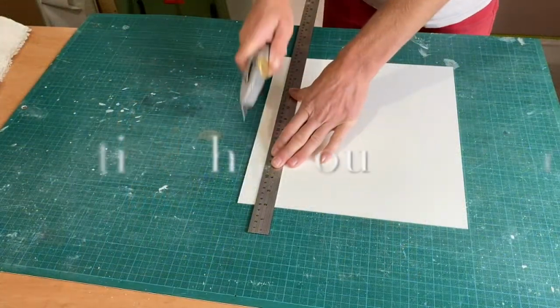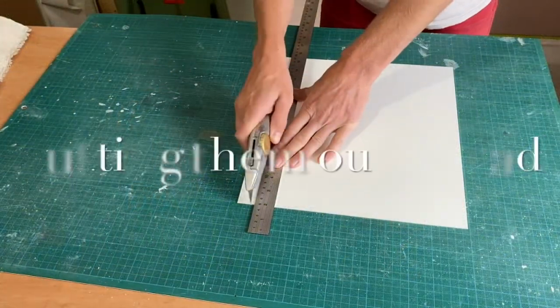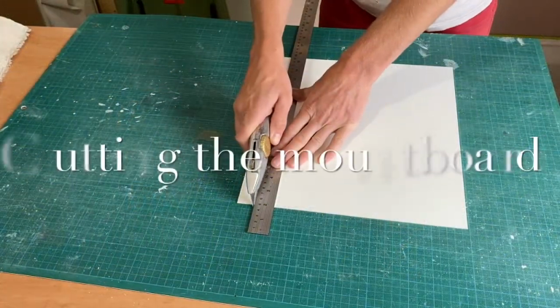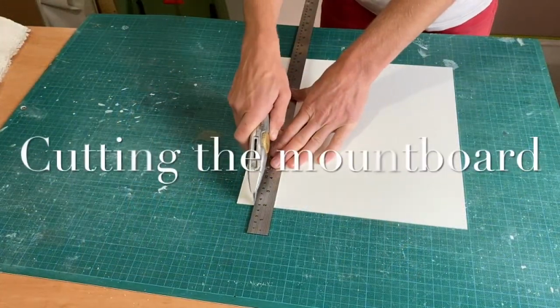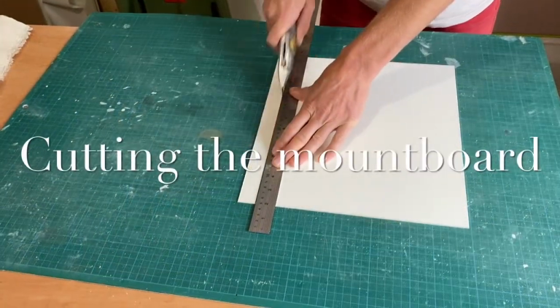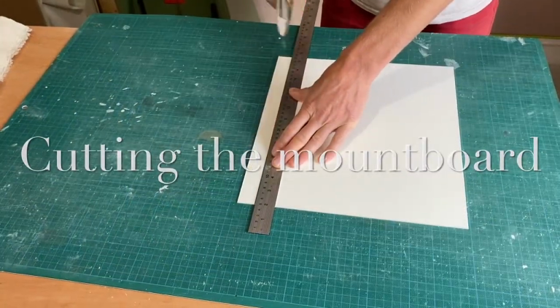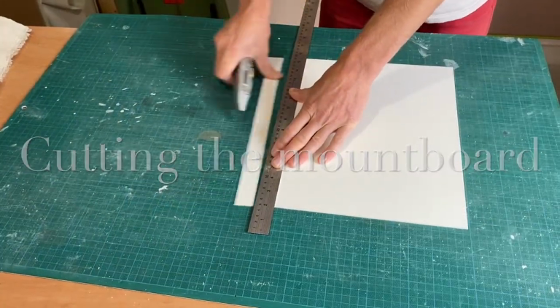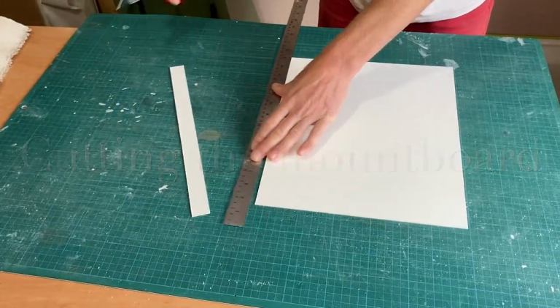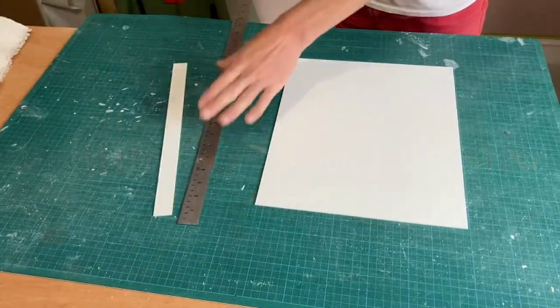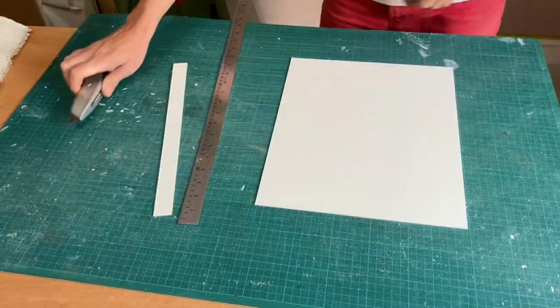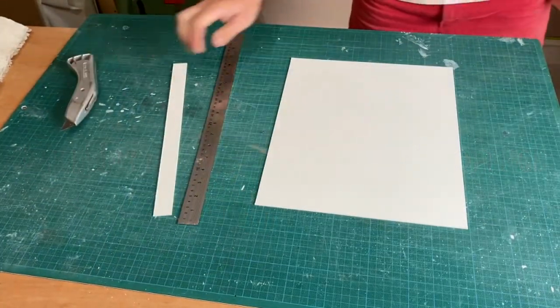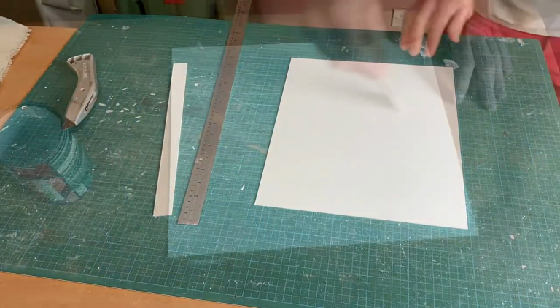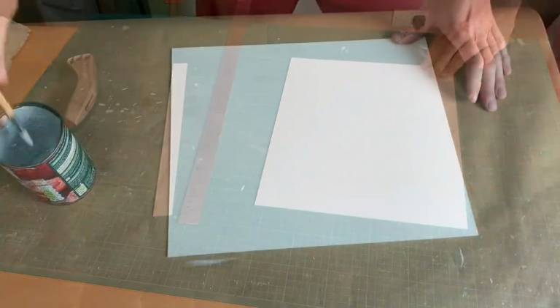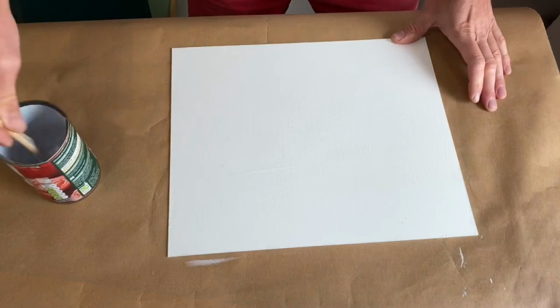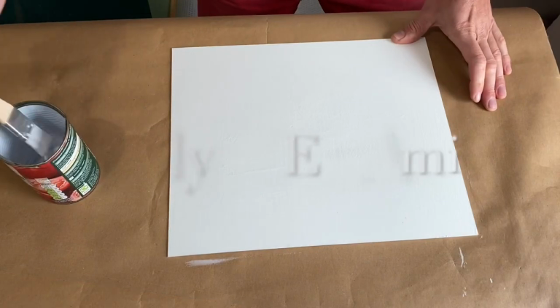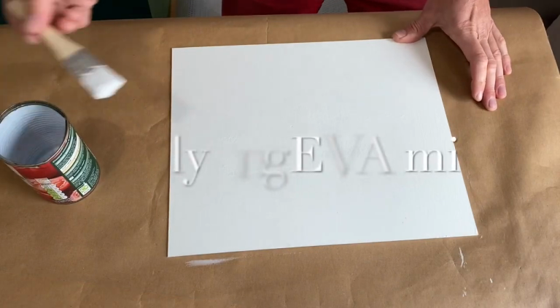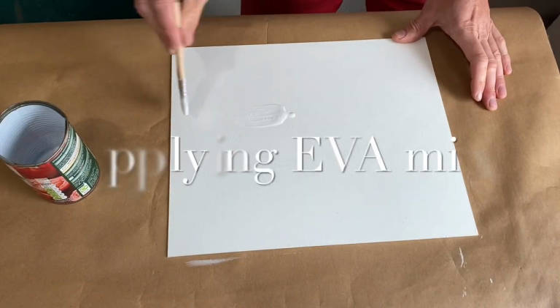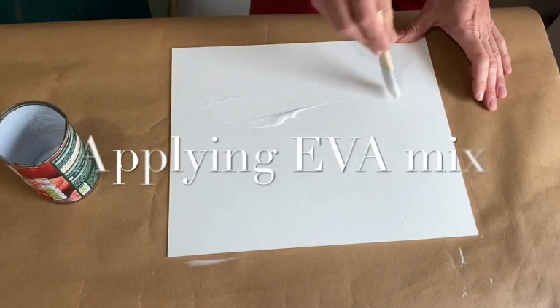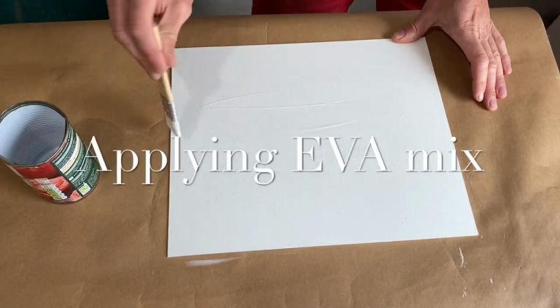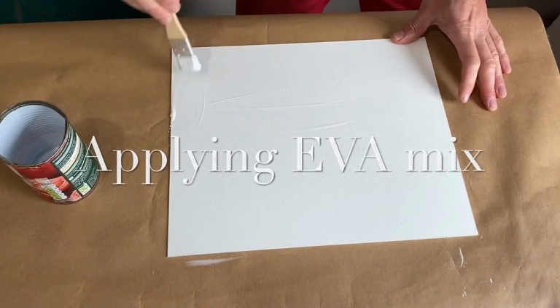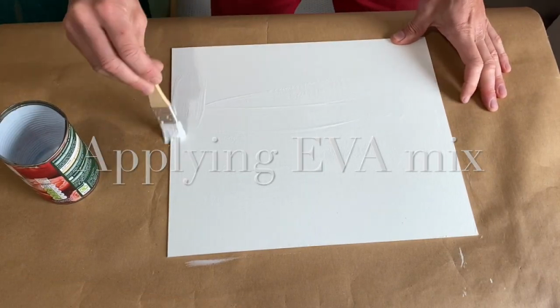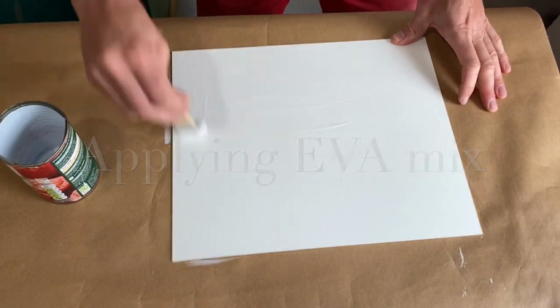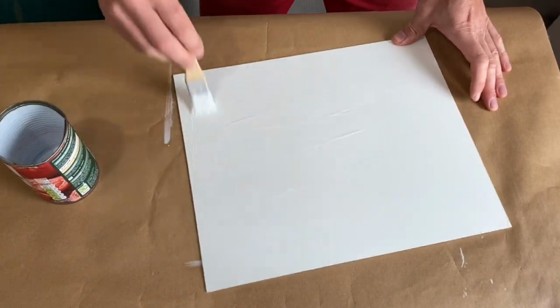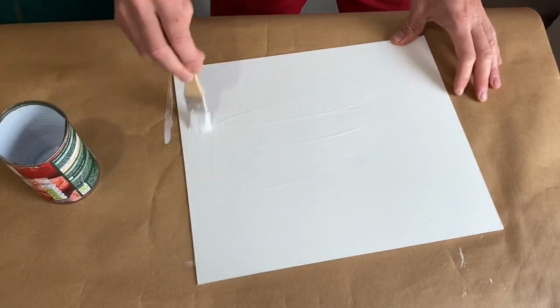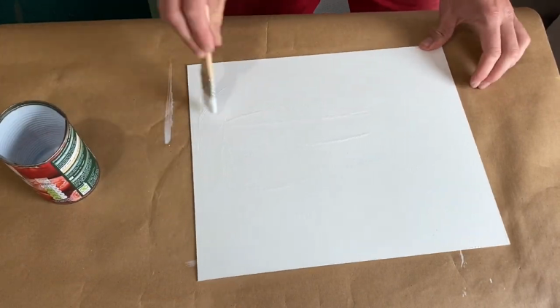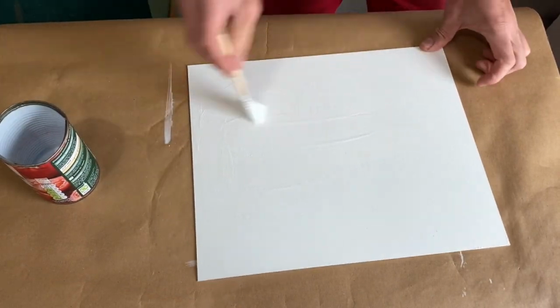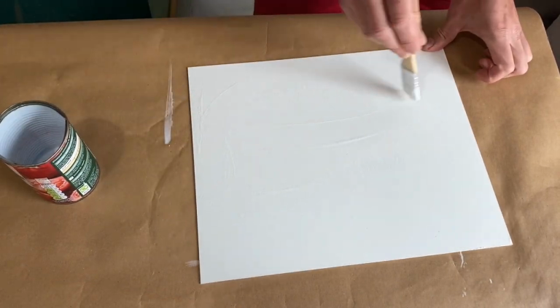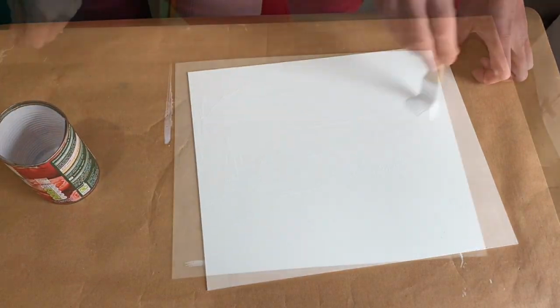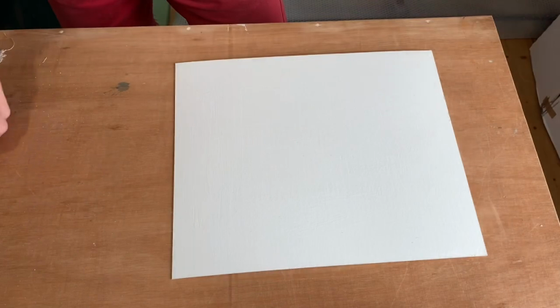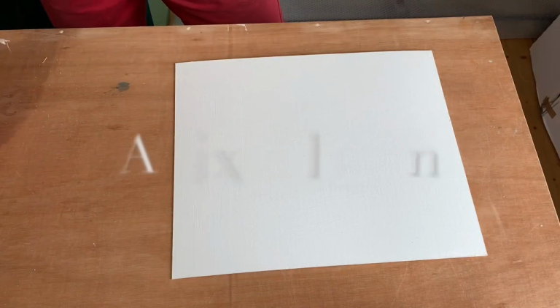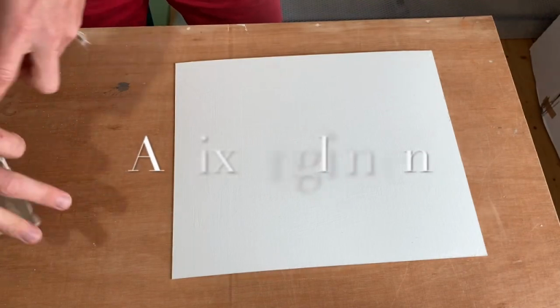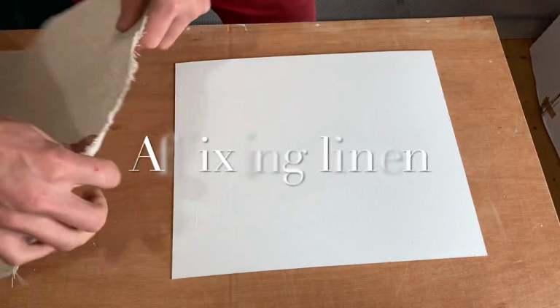I'm beginning by trimming my board to size. It's a level 2 conservation grade board and I want to line the frame with a linen, so I'm applying some EVA to the board before I put my linen down.